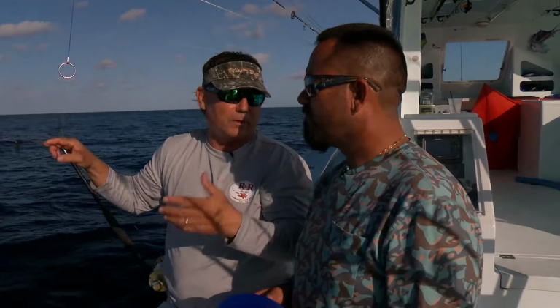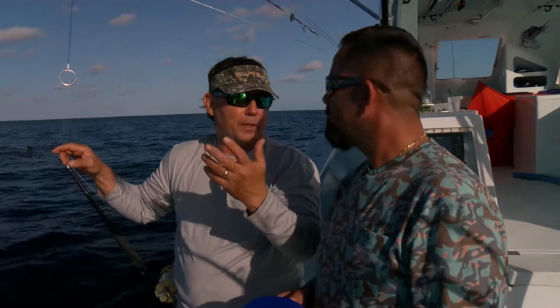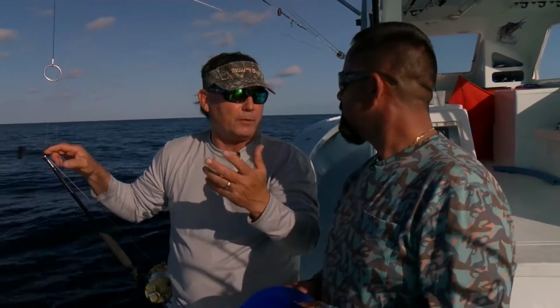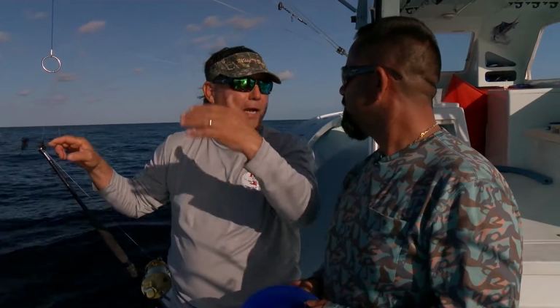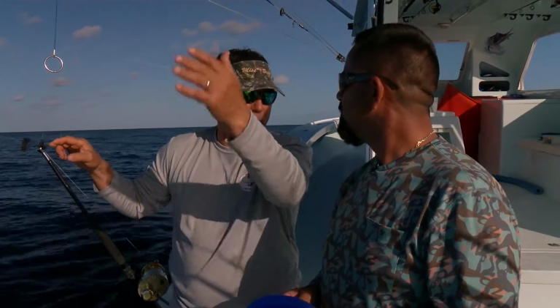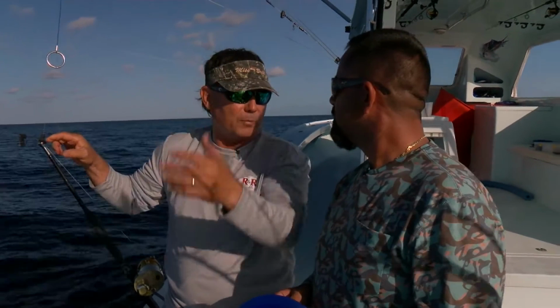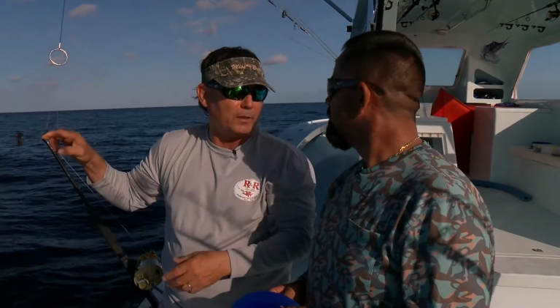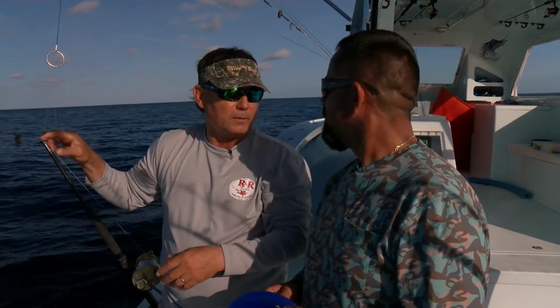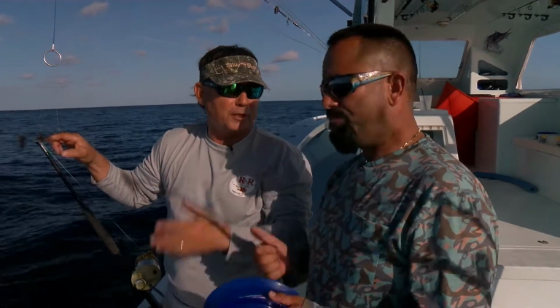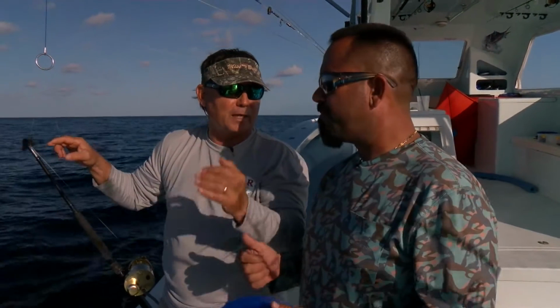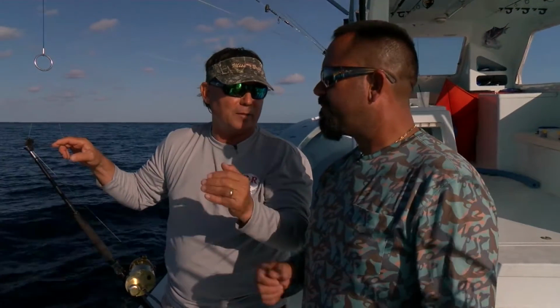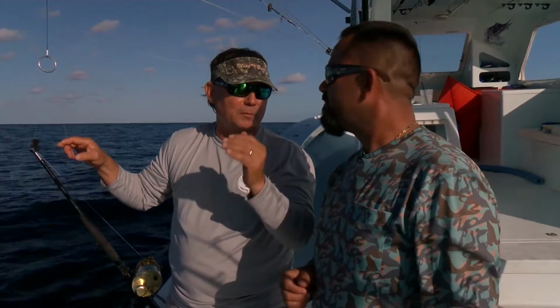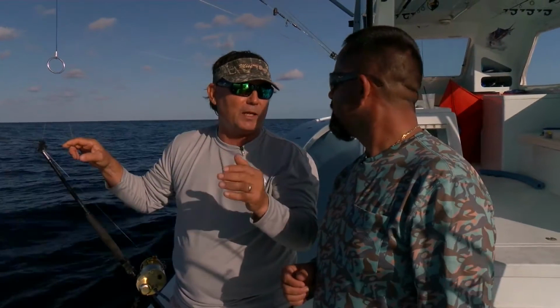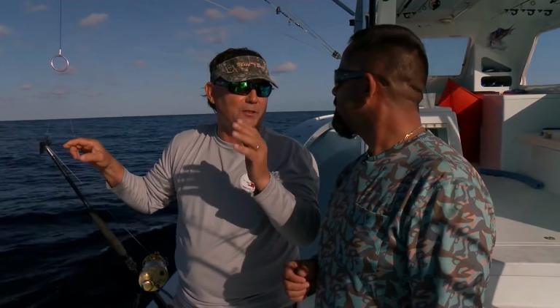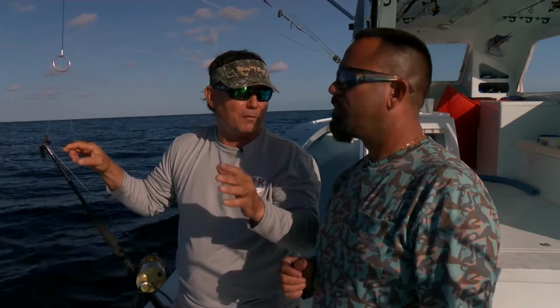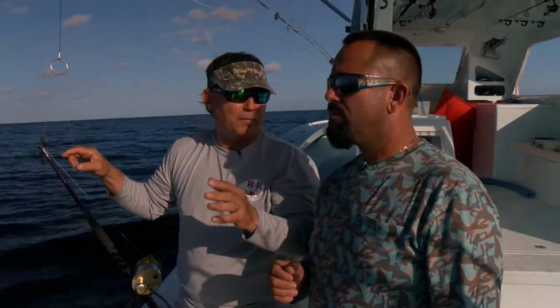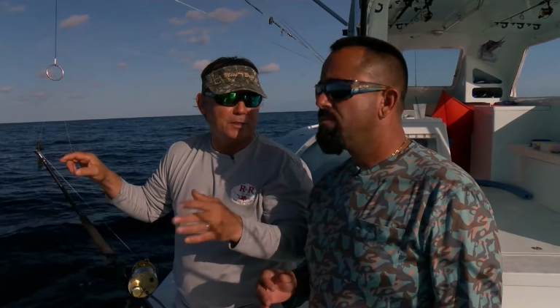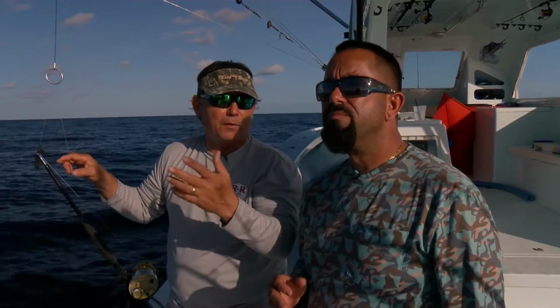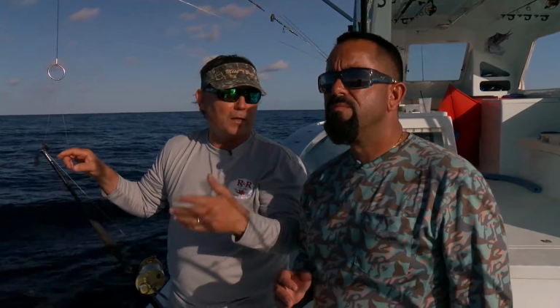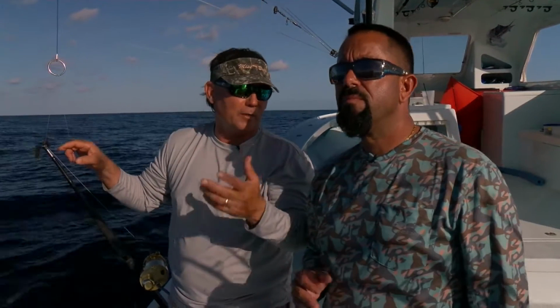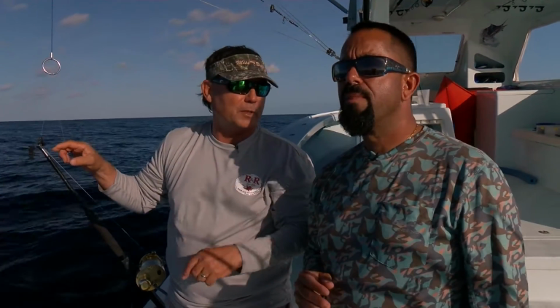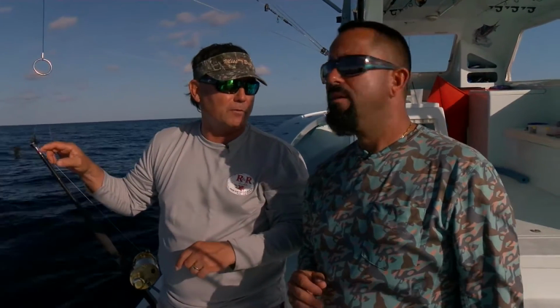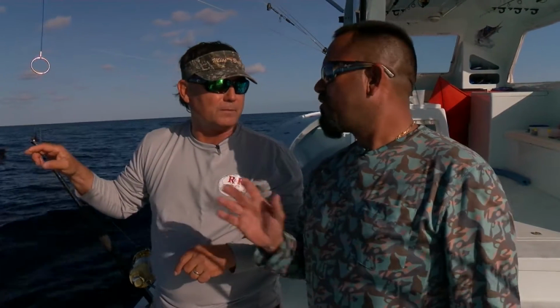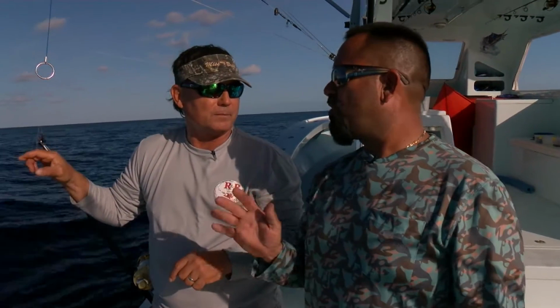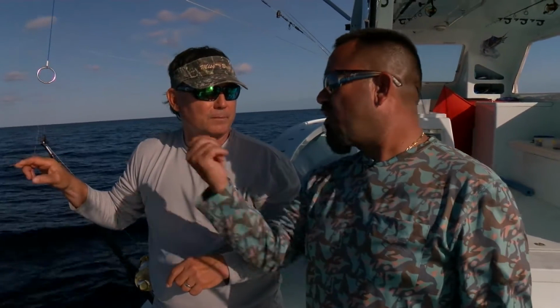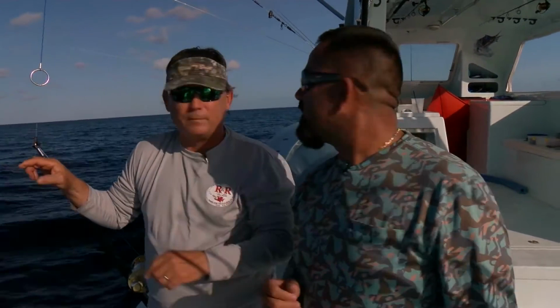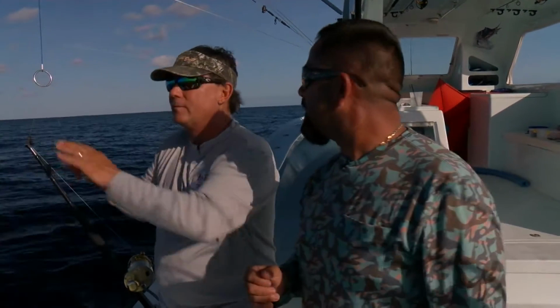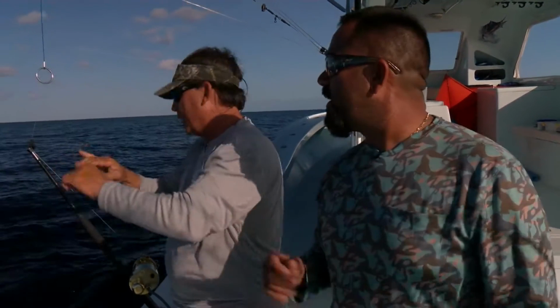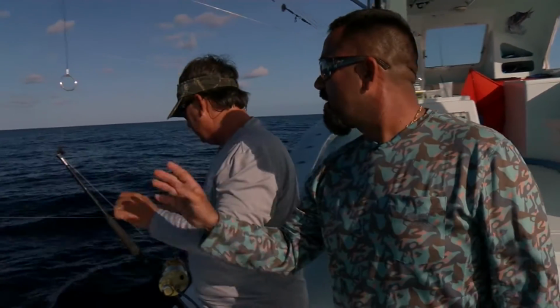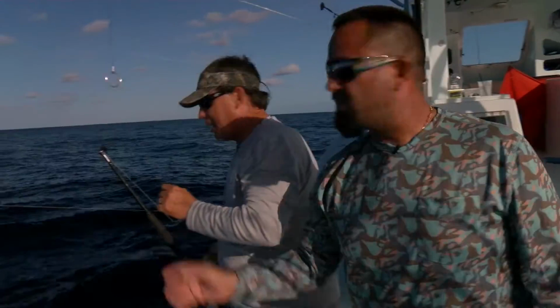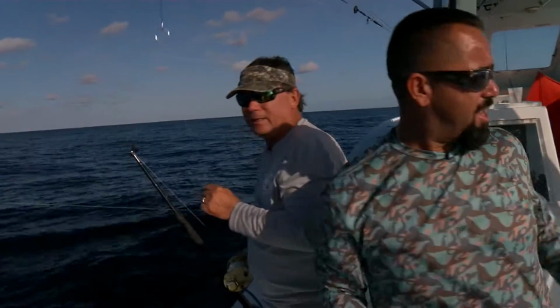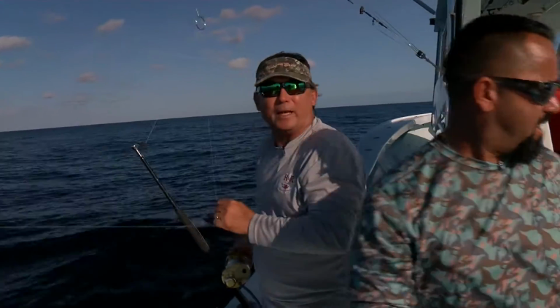We have four of these on this line. You don't have to fish four clips, but we have it set up for that situation. You can graduate to that point — fish as many clips and as many baits as you can comfortably fish for the weather and your experience level.